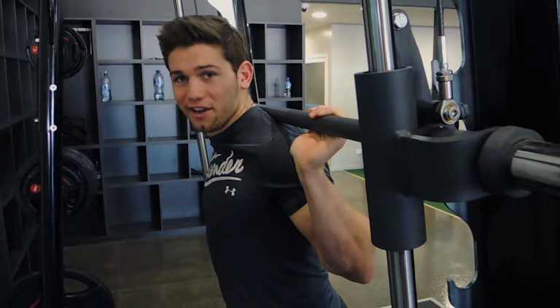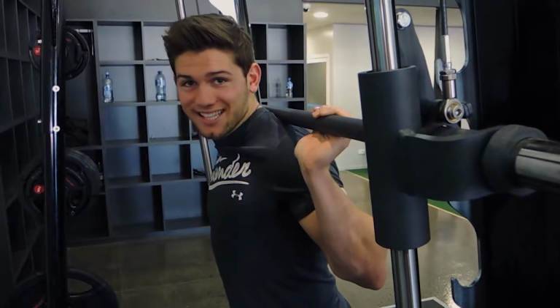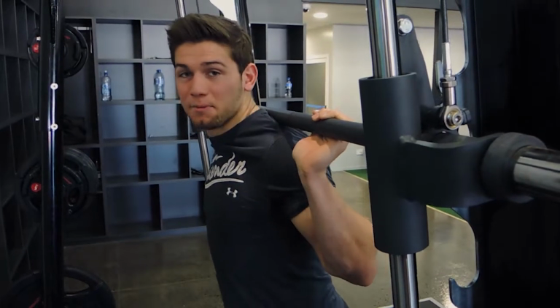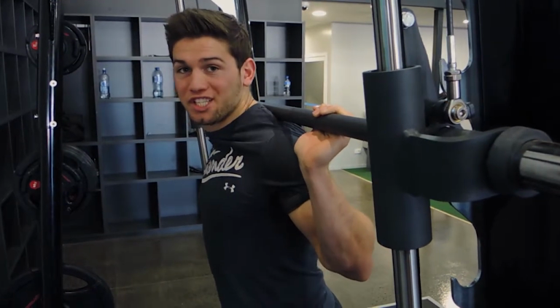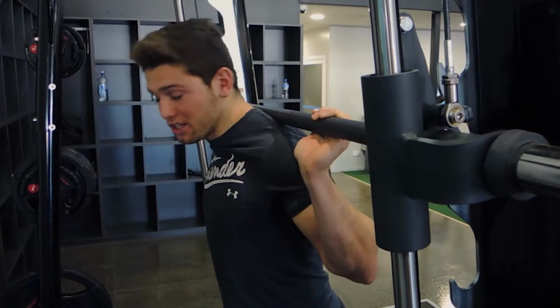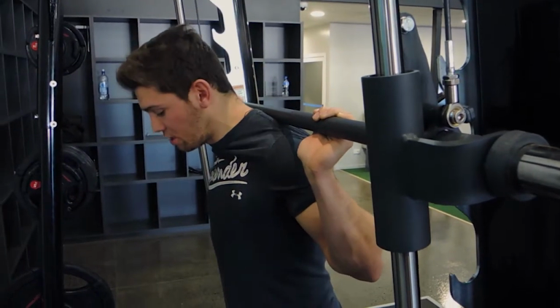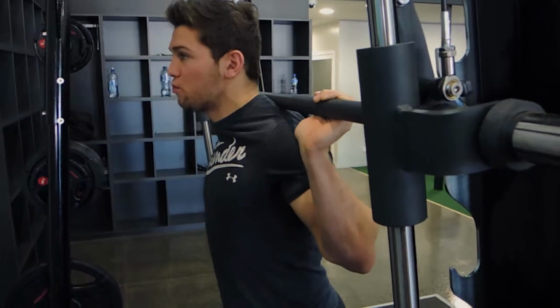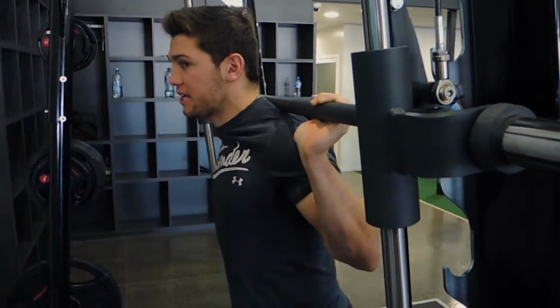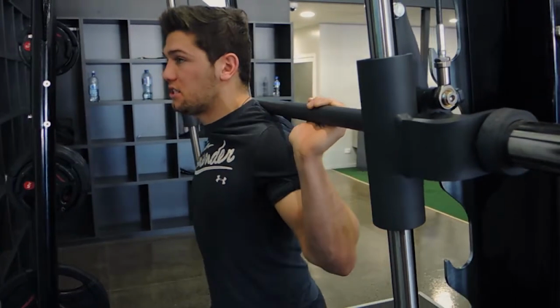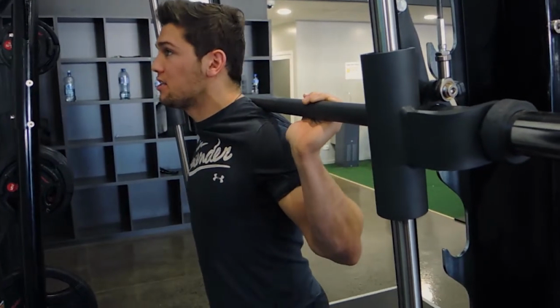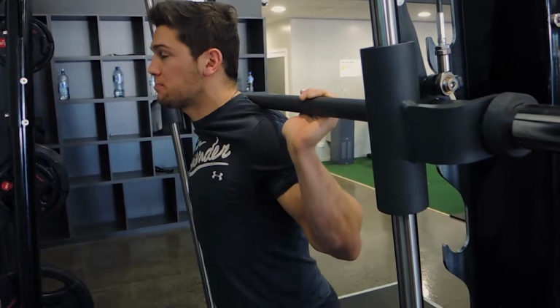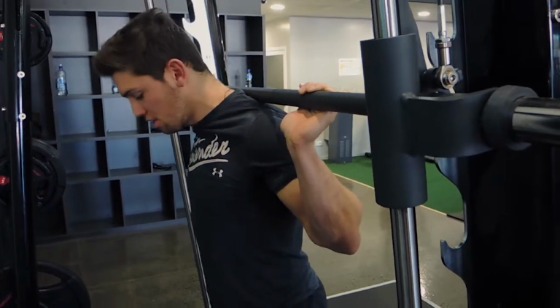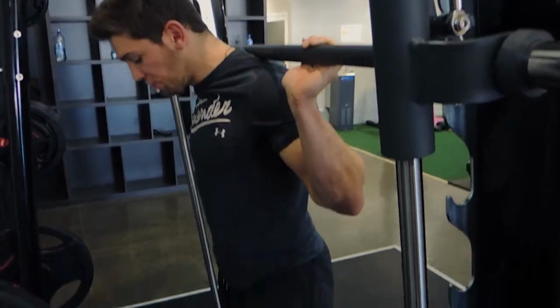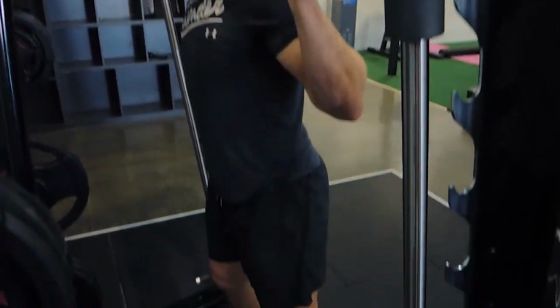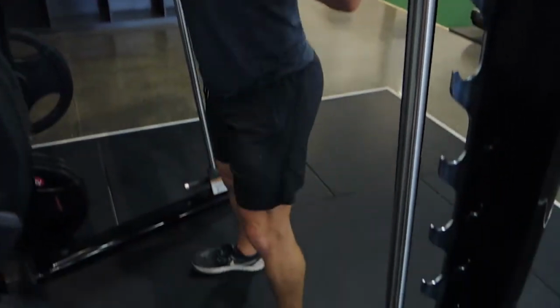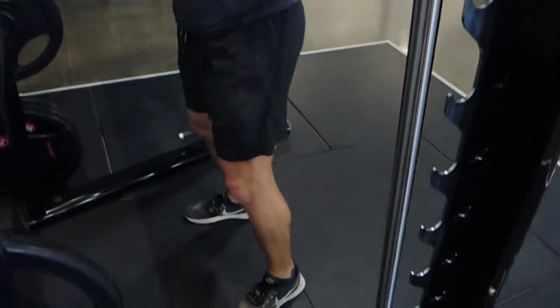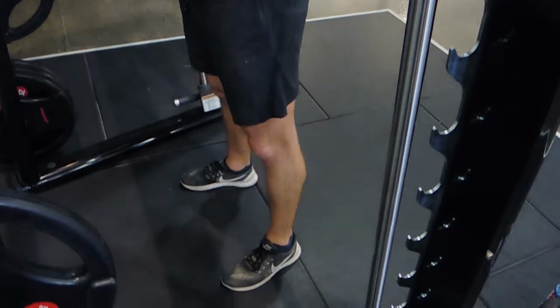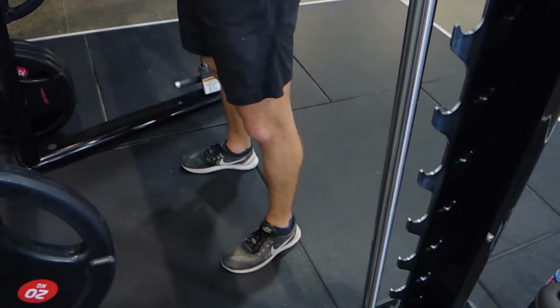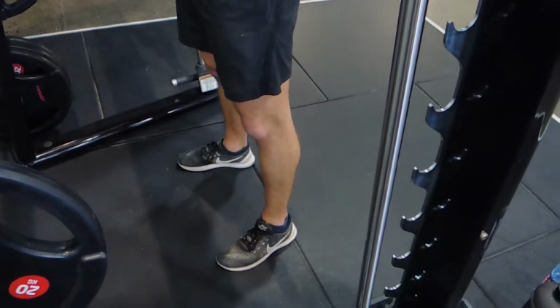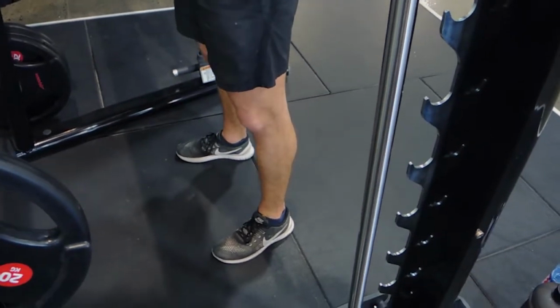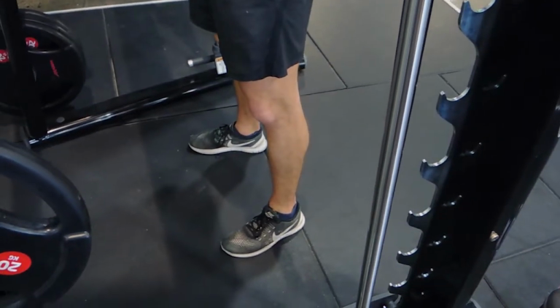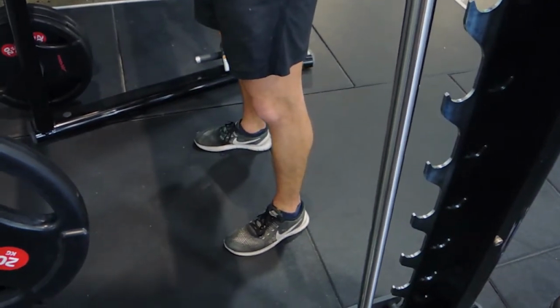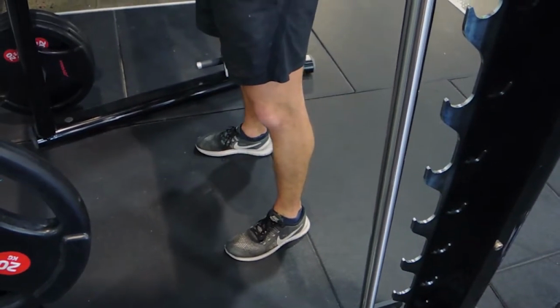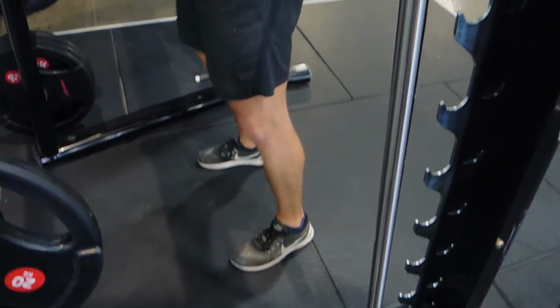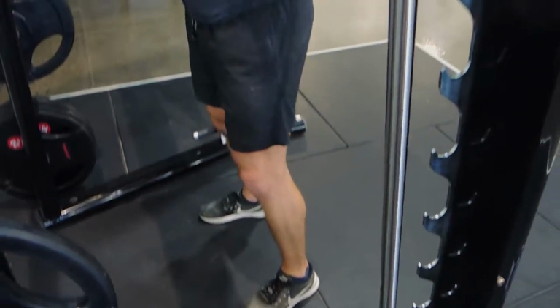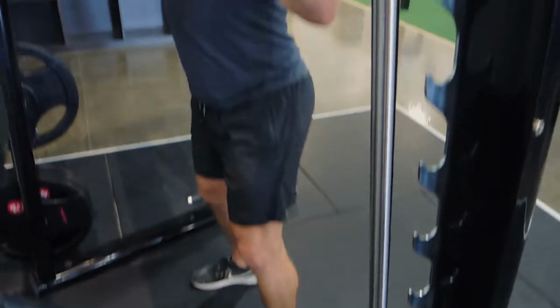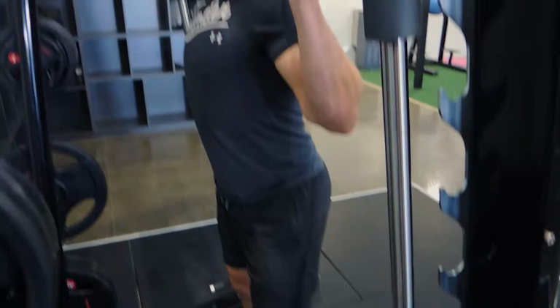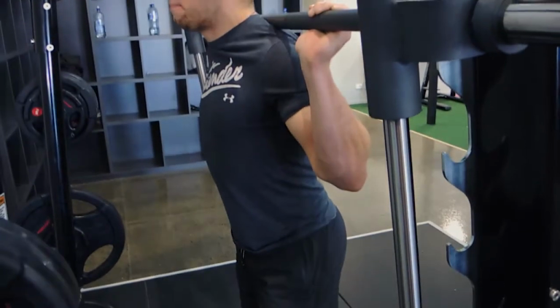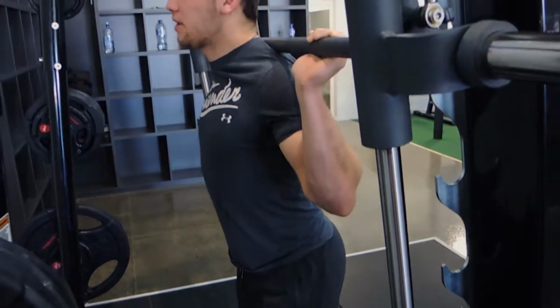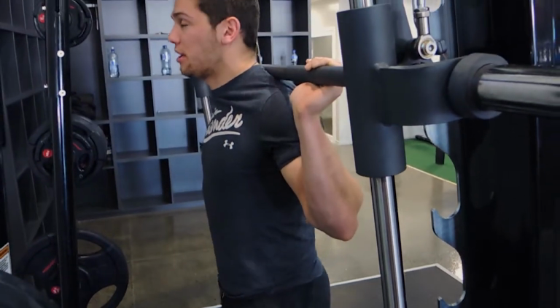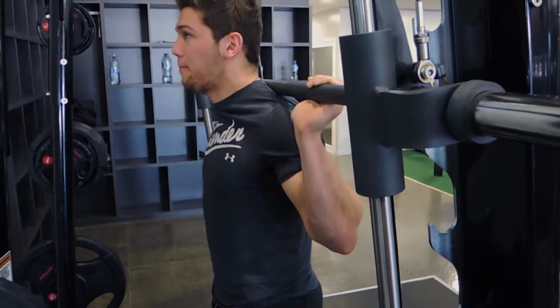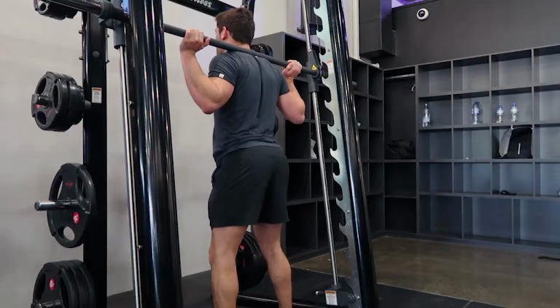These are Smith machine squats. Rack it and stand in towards the machine with your feet shoulder-width apart, toes pointed out about 20 degrees — just like any normal barbell squat. Then you're sitting back onto your bum, so hip hinge.